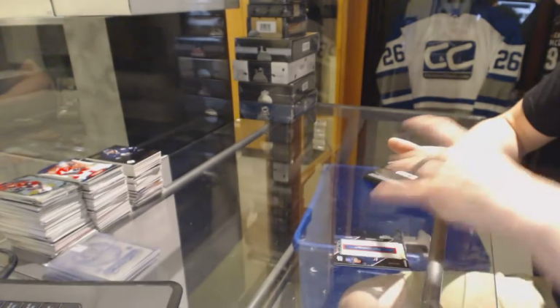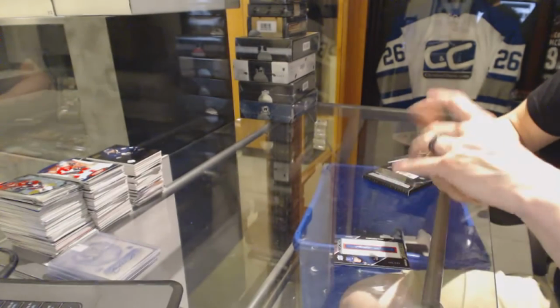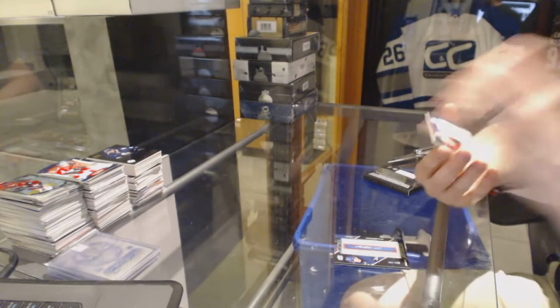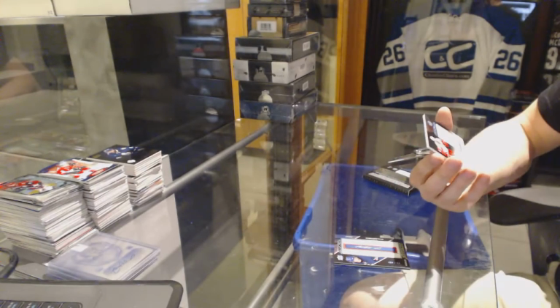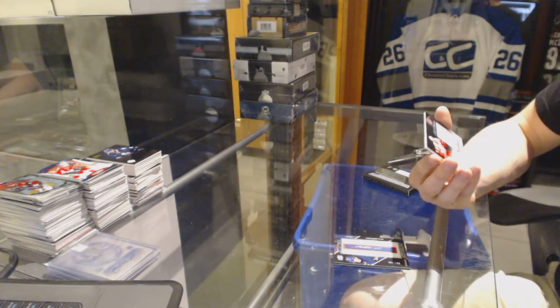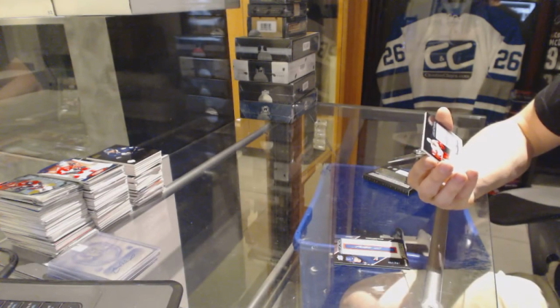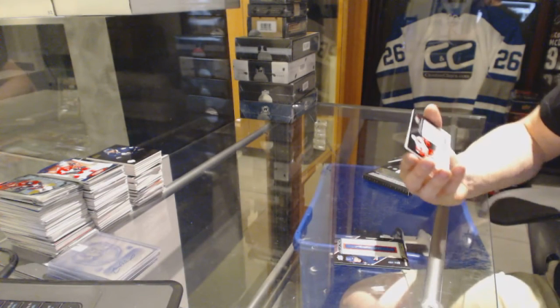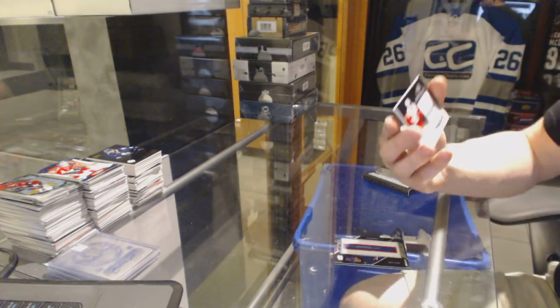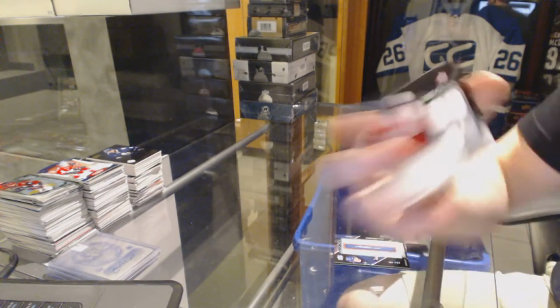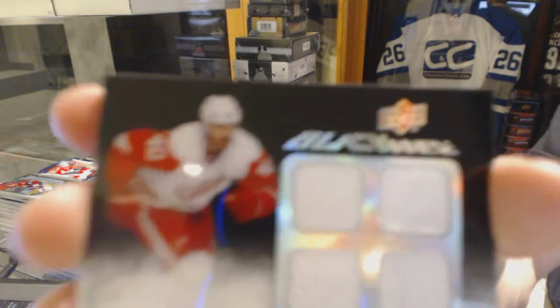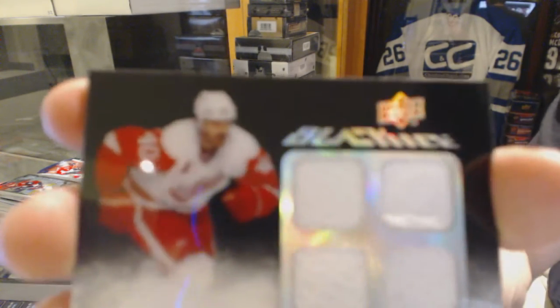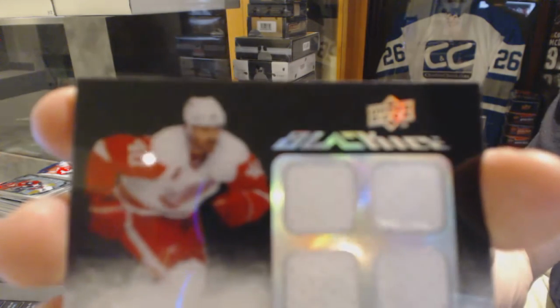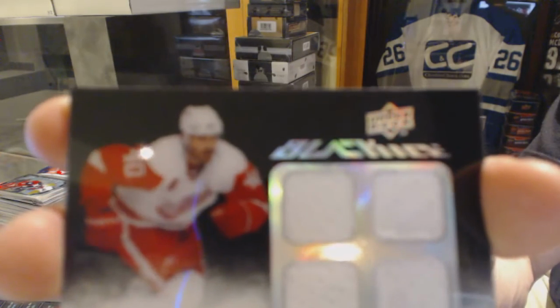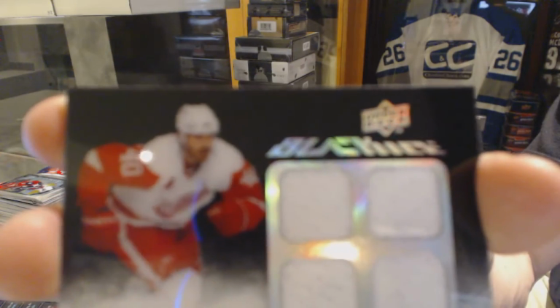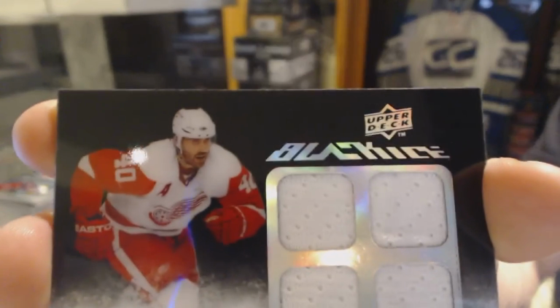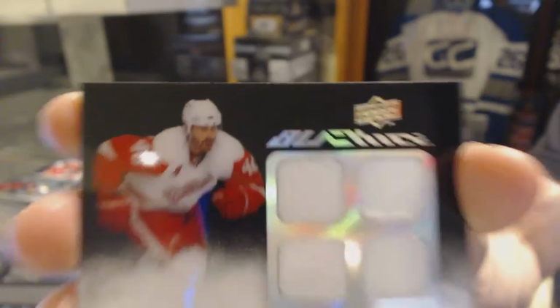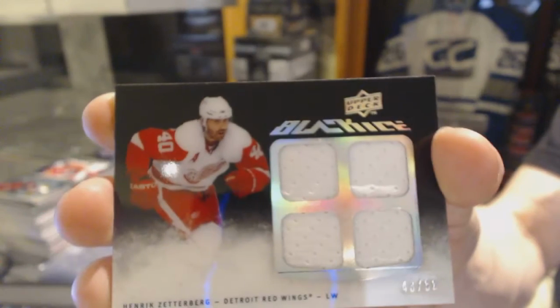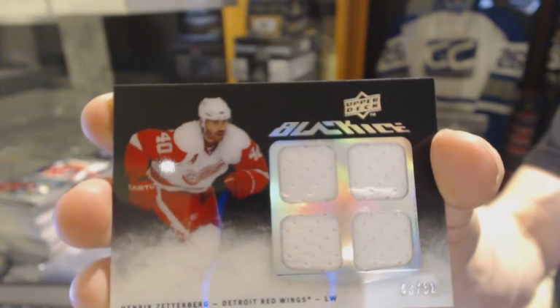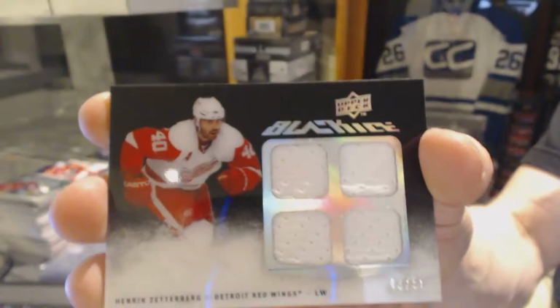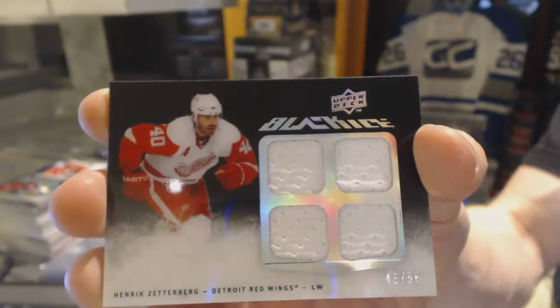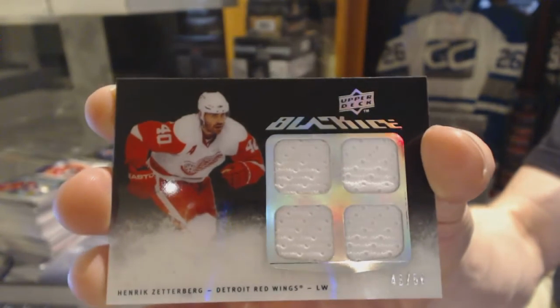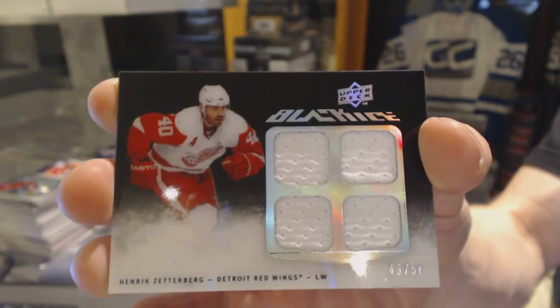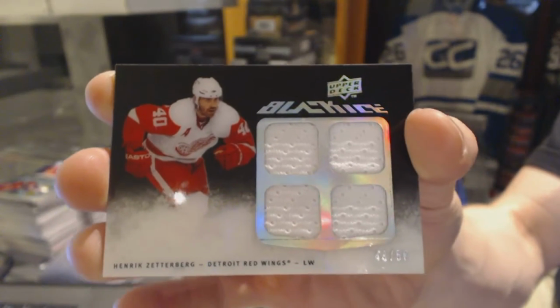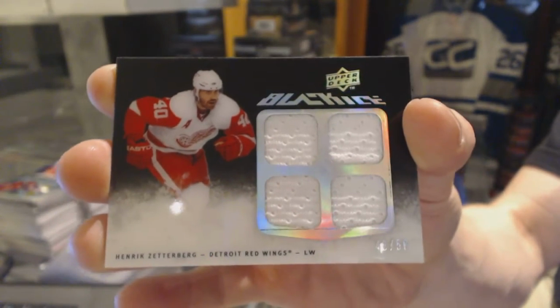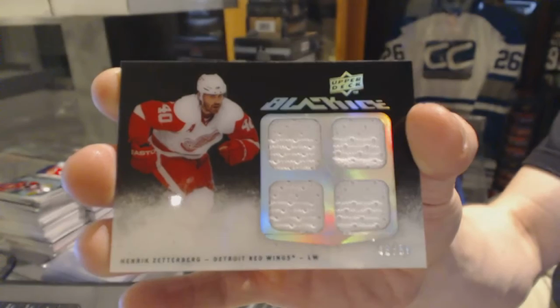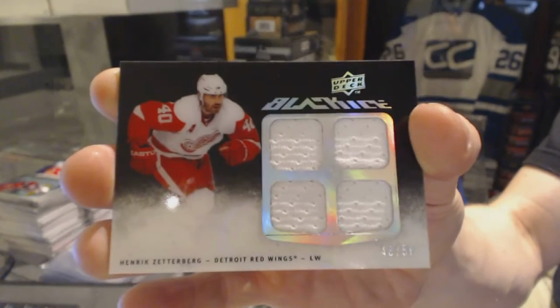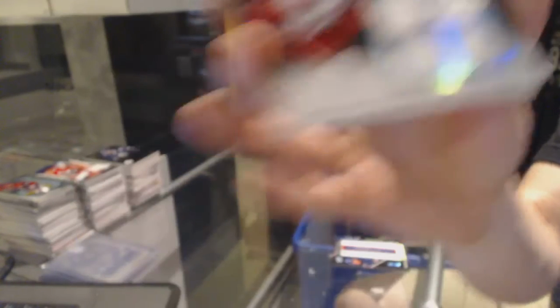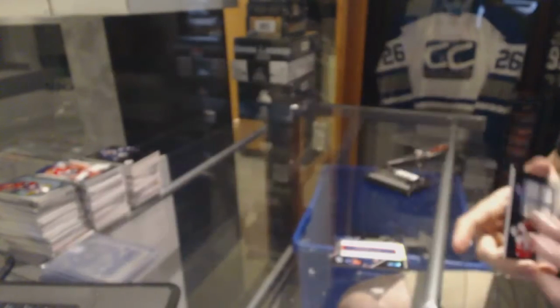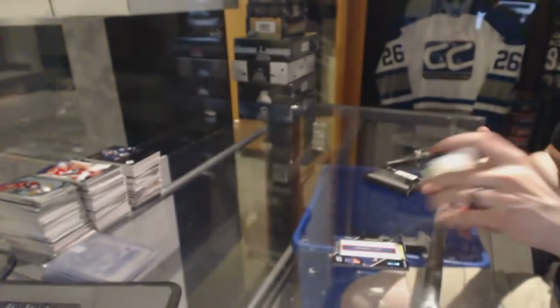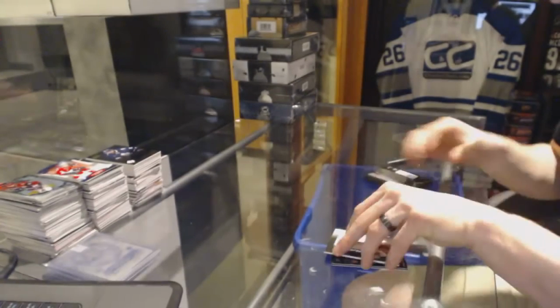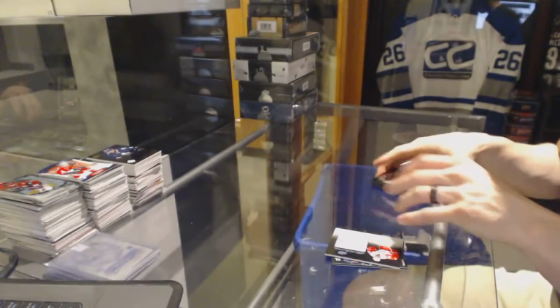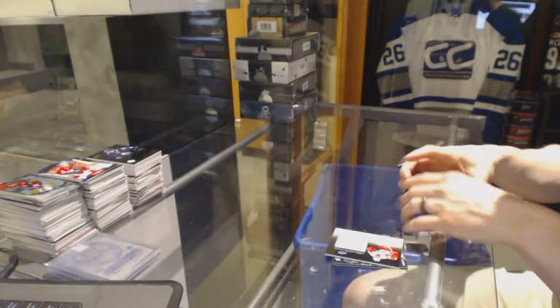And we've got a Black Ice squad jersey, number 43 of 50, for the Detroit Red Wings — Henrik Zetterberg.